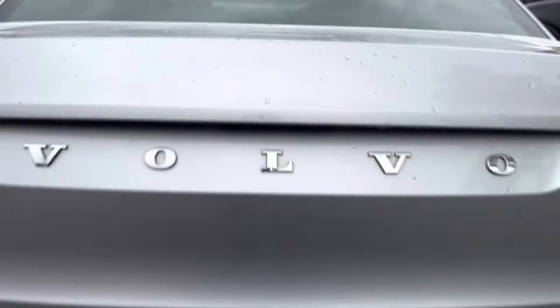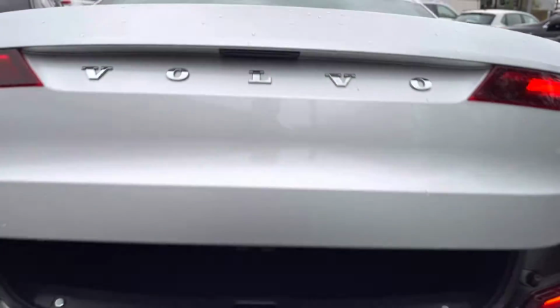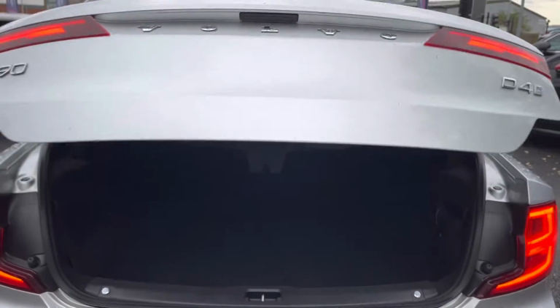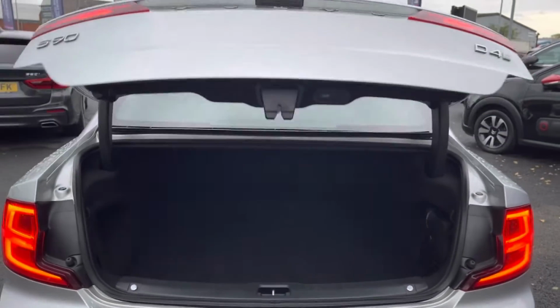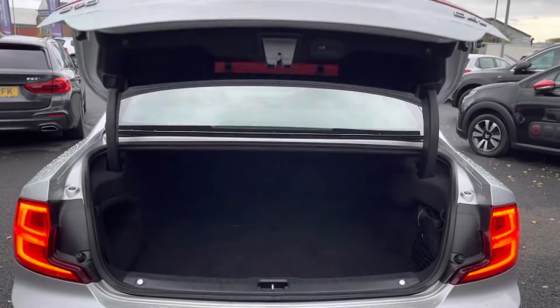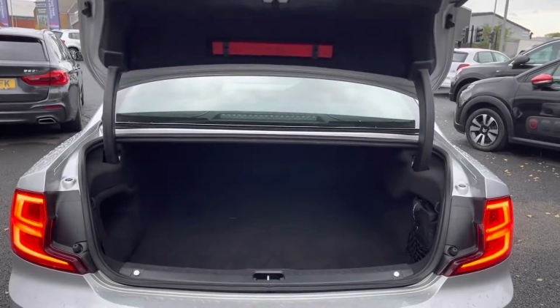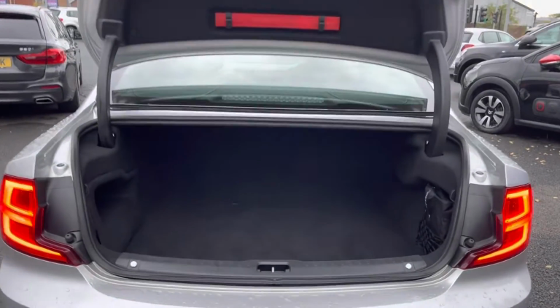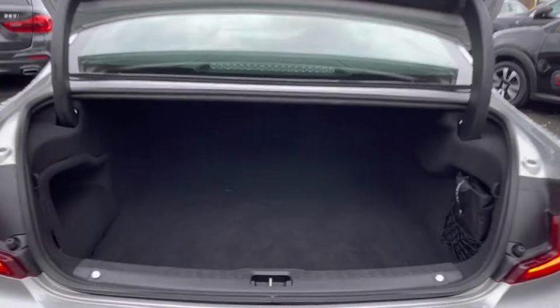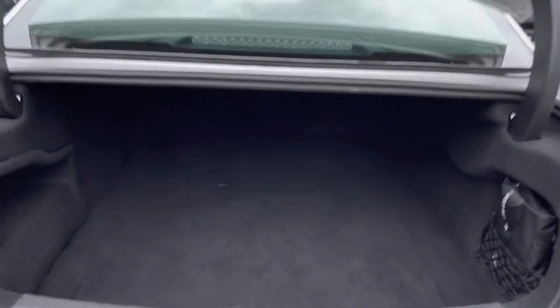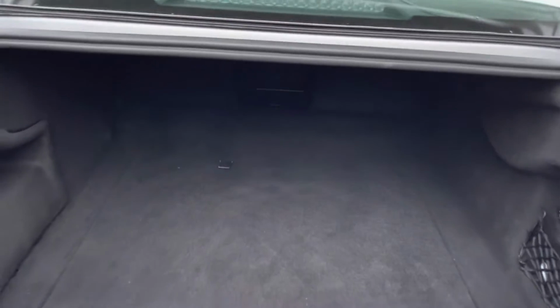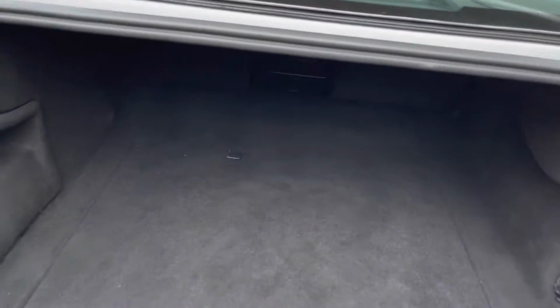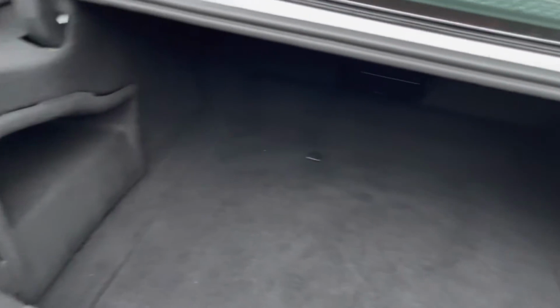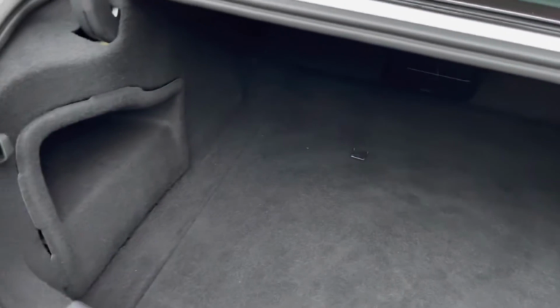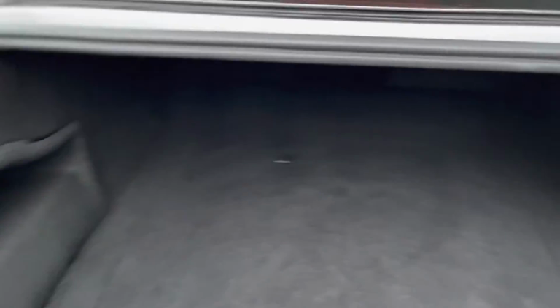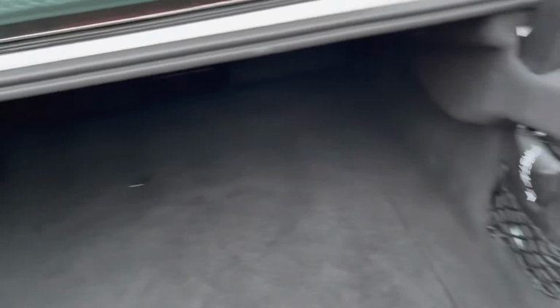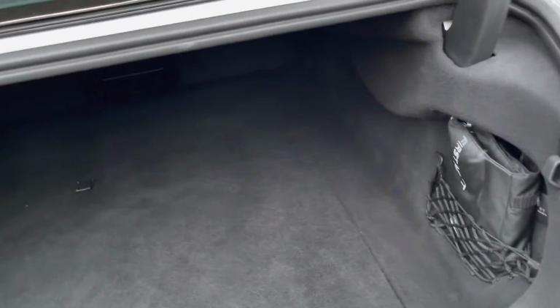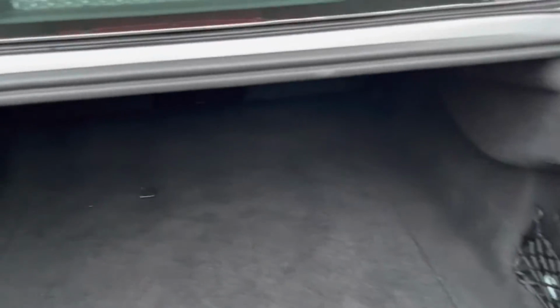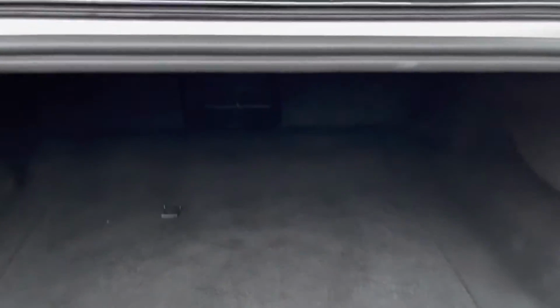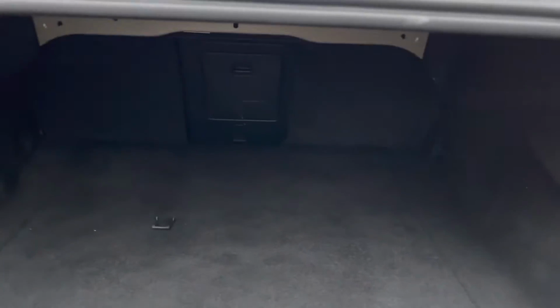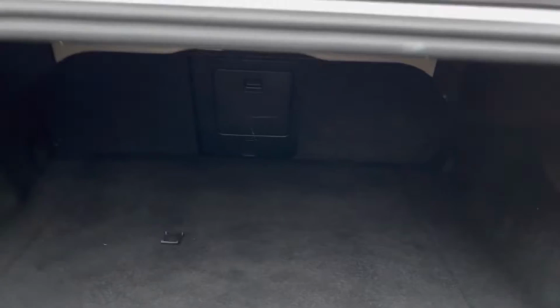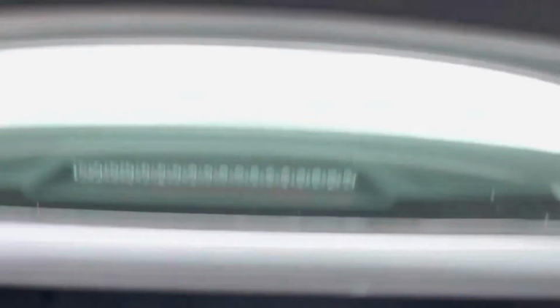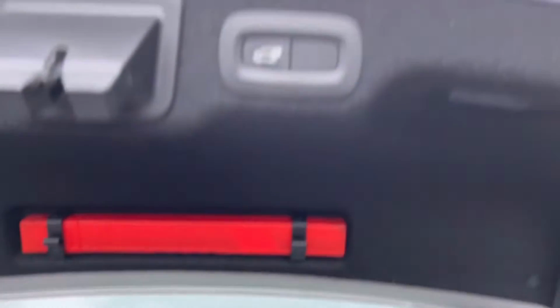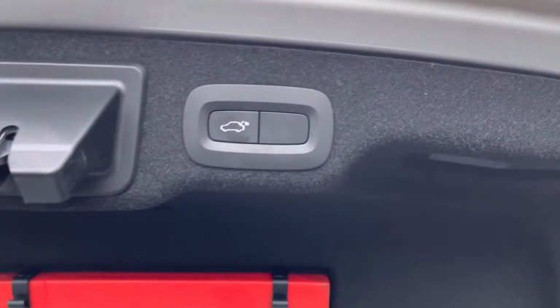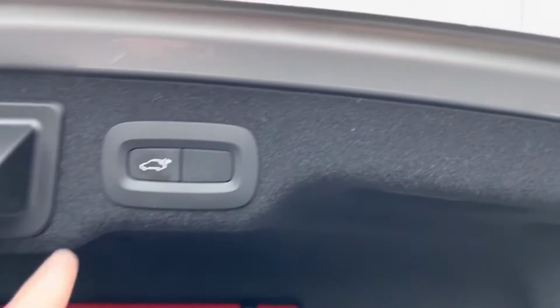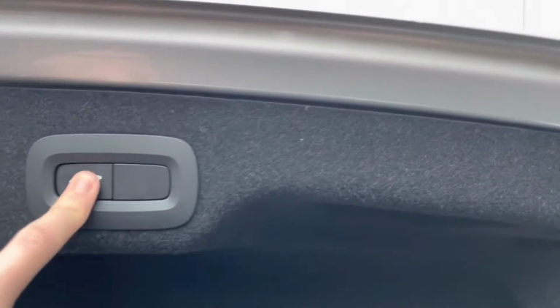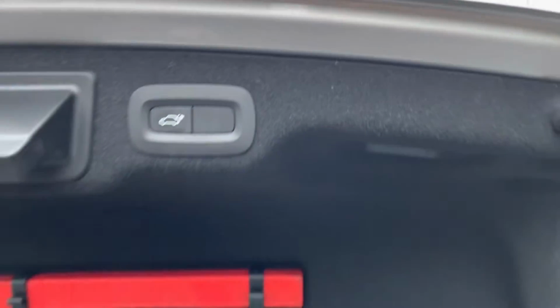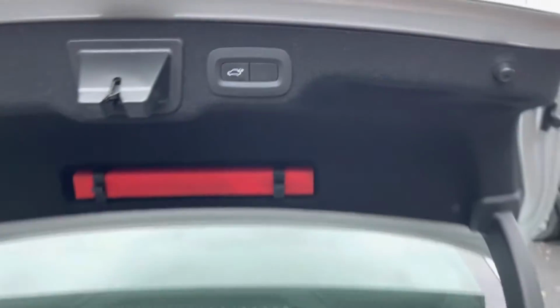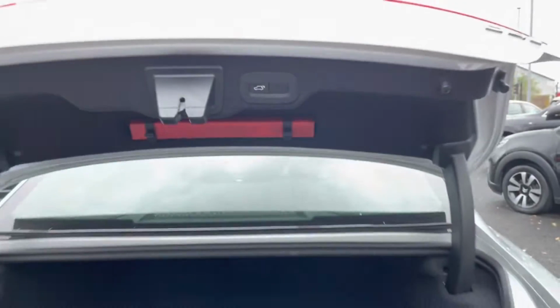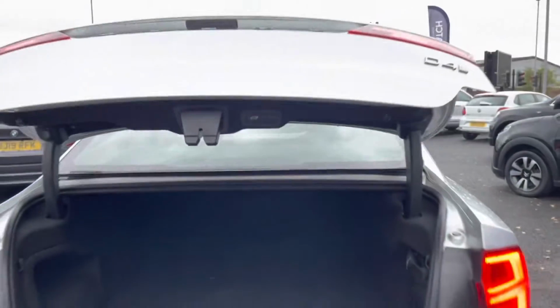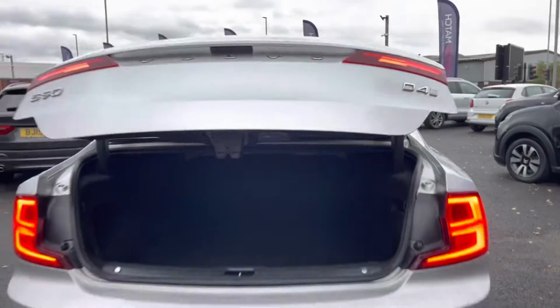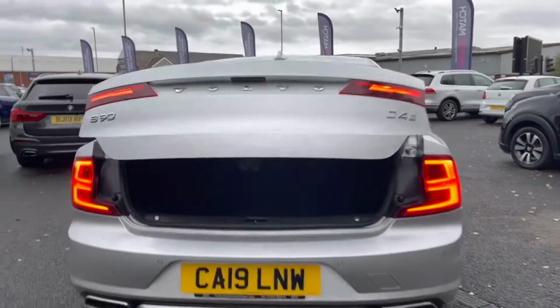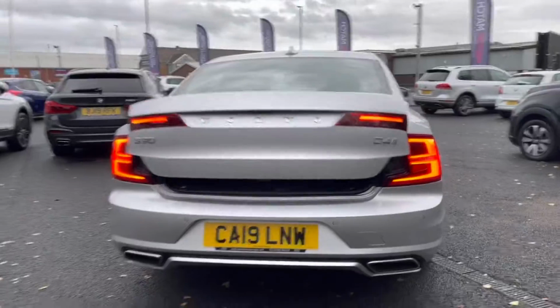To open the boot you can either press the button on the key or simply just press the button there and it will do the rest for you. Here you can see you do have plenty of space for your weekly shopping and multiple suitcases. Once you're ready to close the boot, all you have to do is press that button and let it do the rest for you.